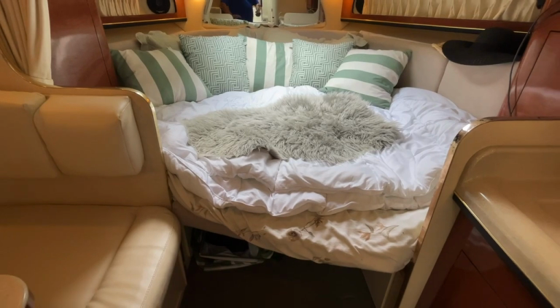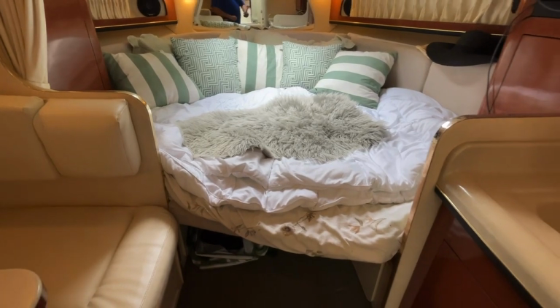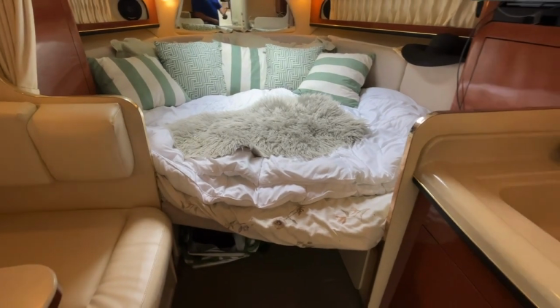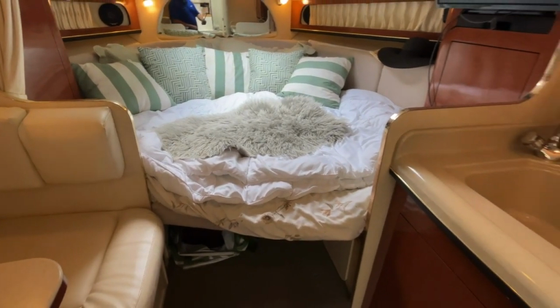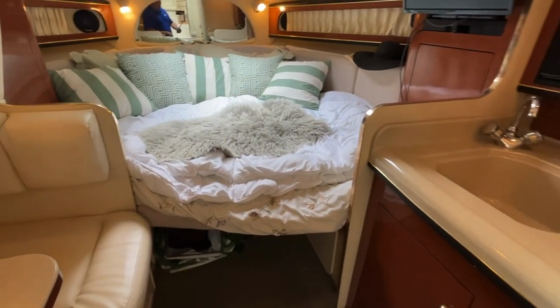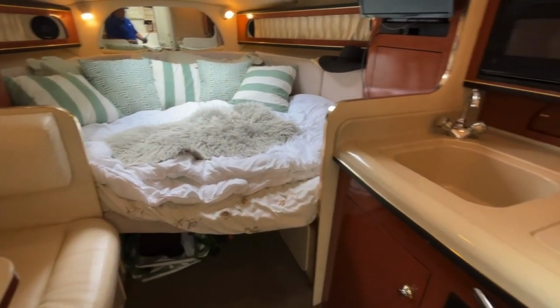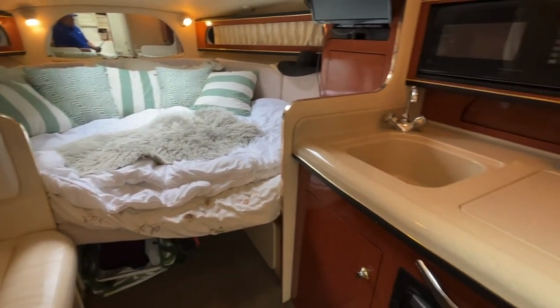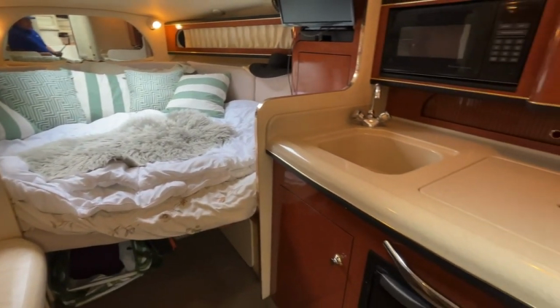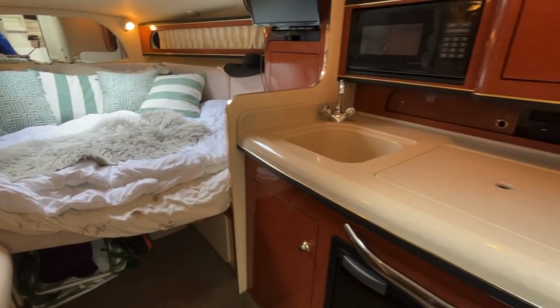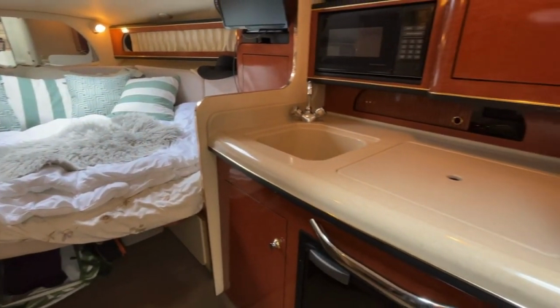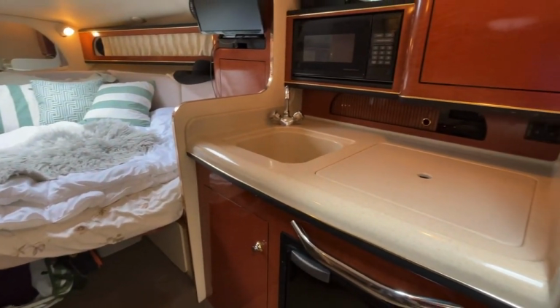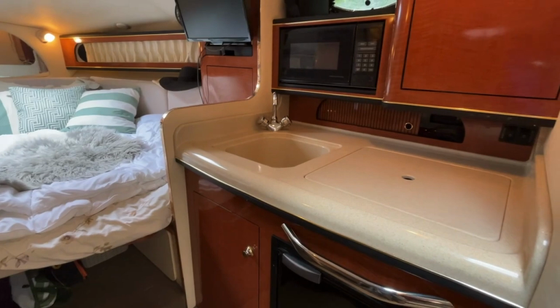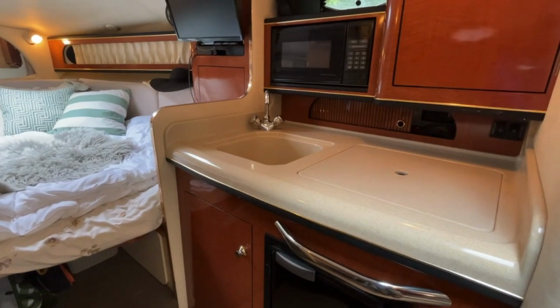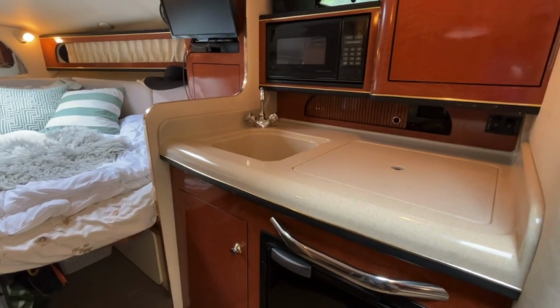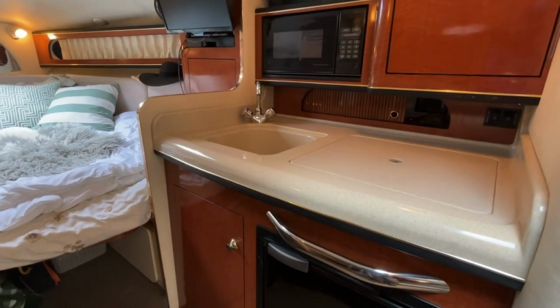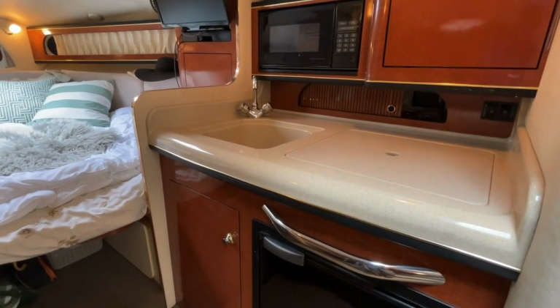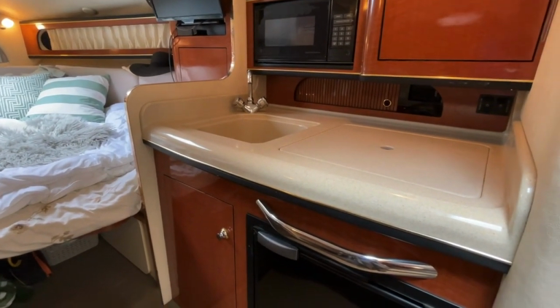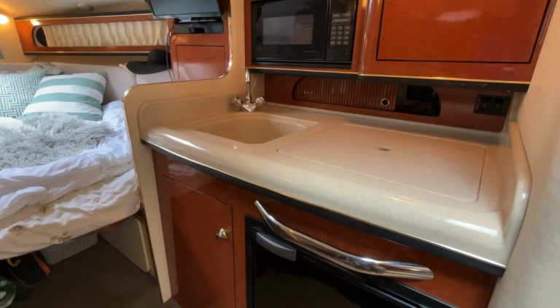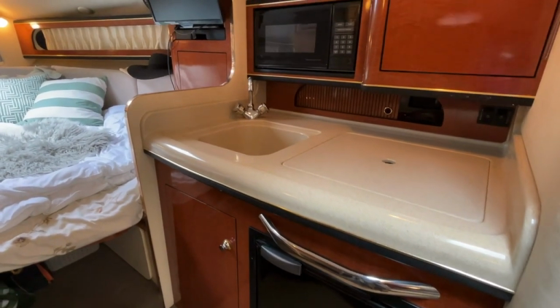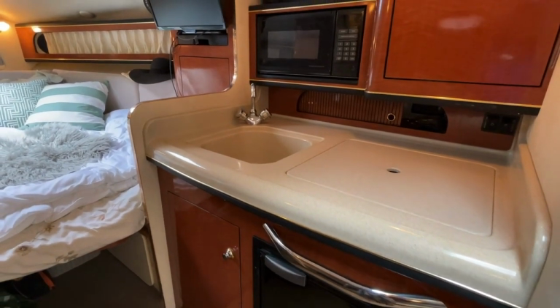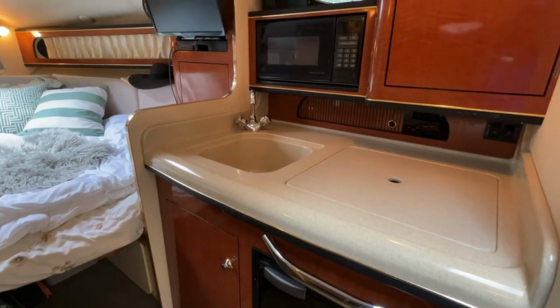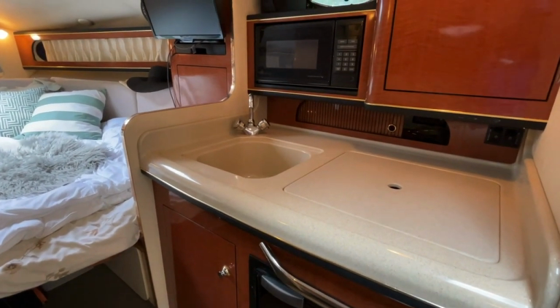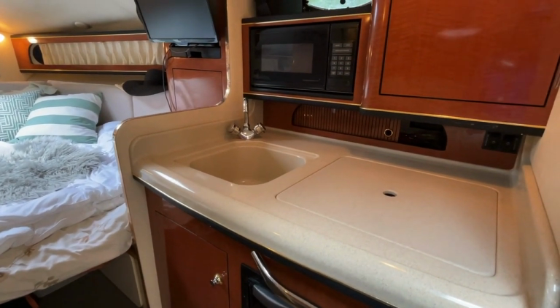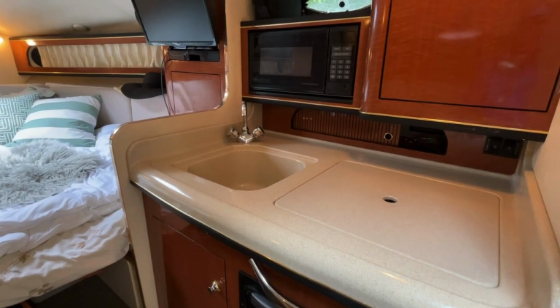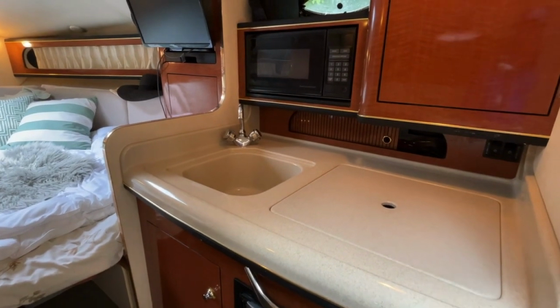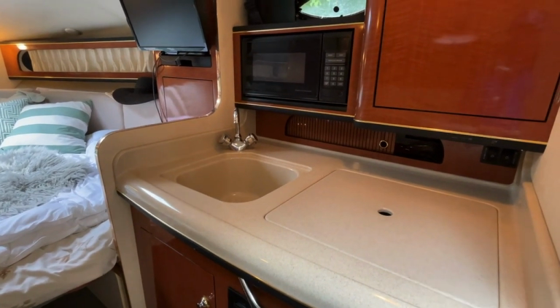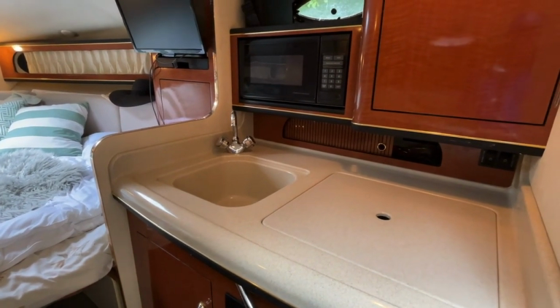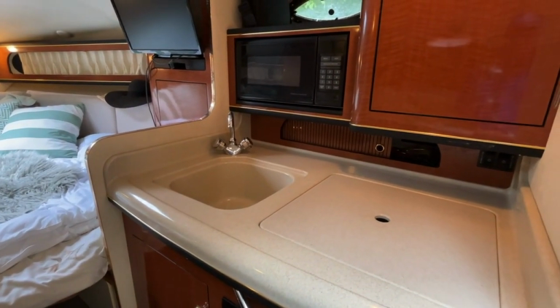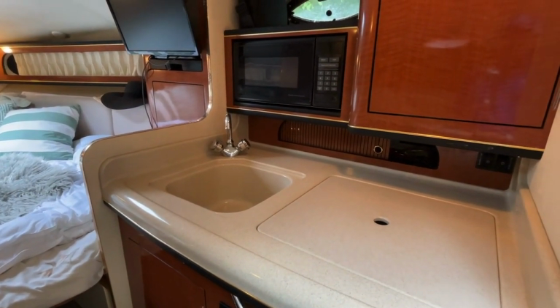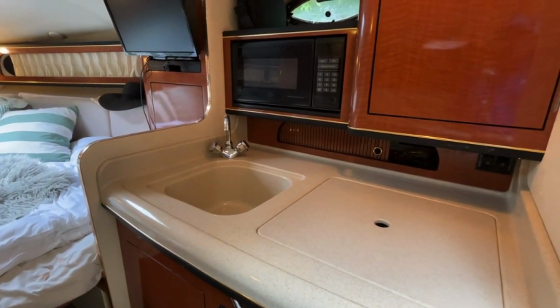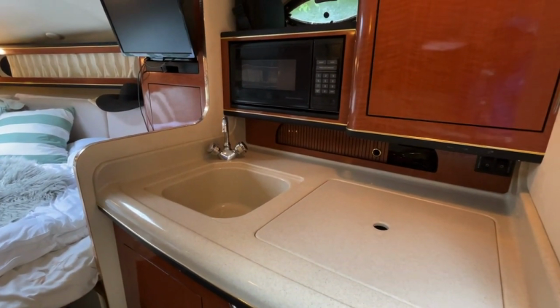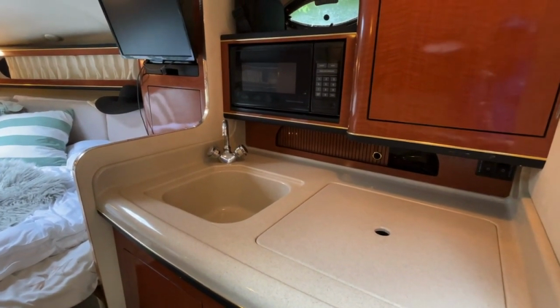Over on the starboard side you'll find your well-equipped galley area: single burner electric stove, refrigeration, and microwave. There's a Corian countertop and a quite deep, large sink as well.